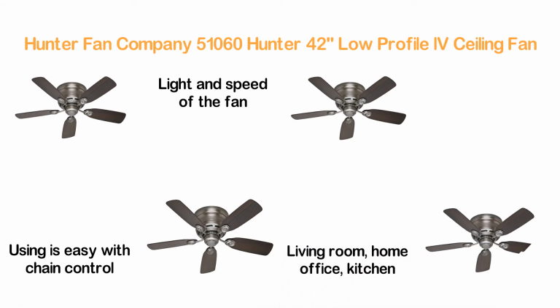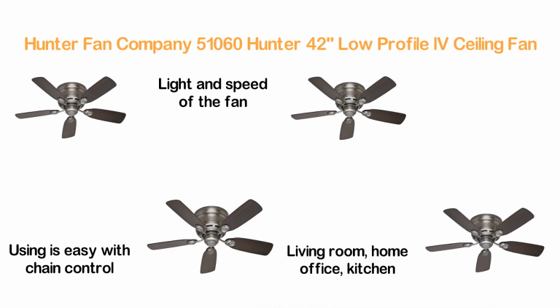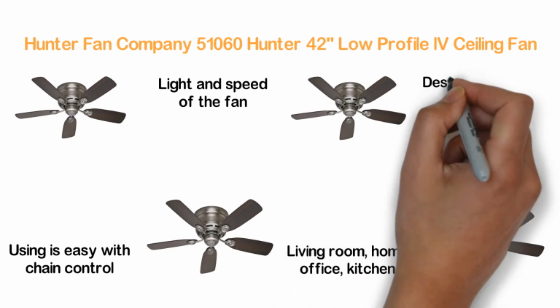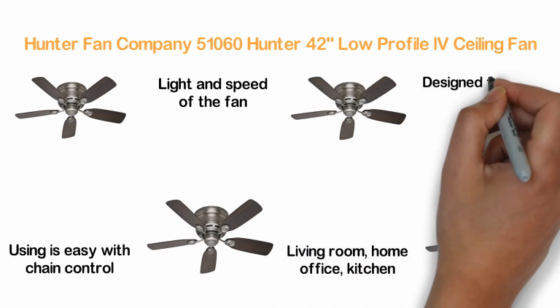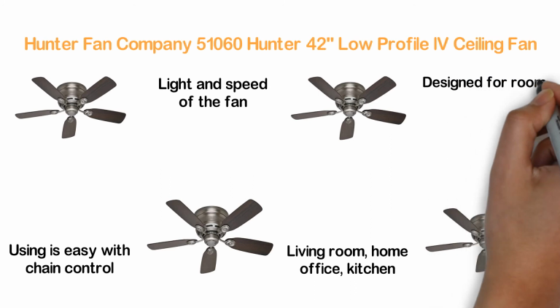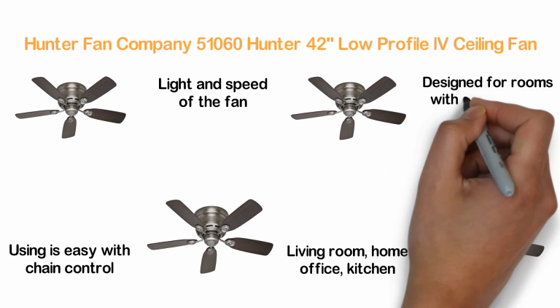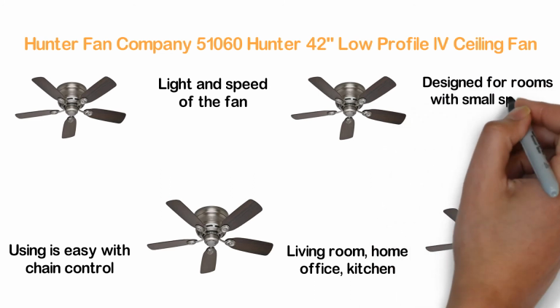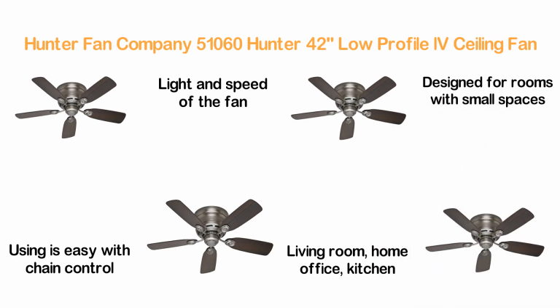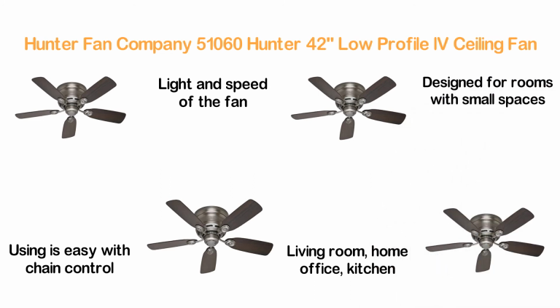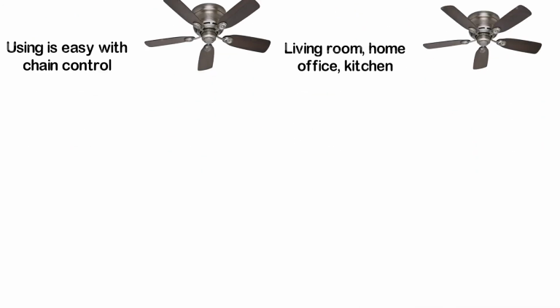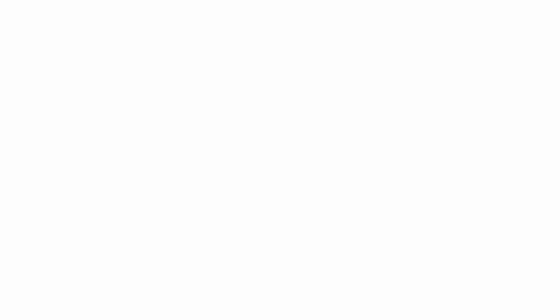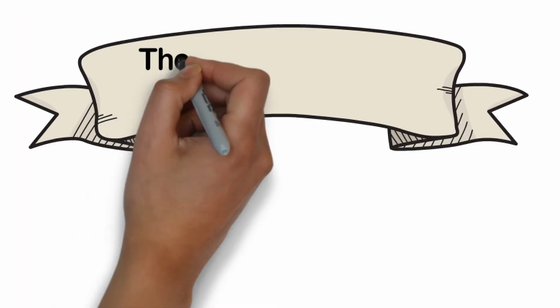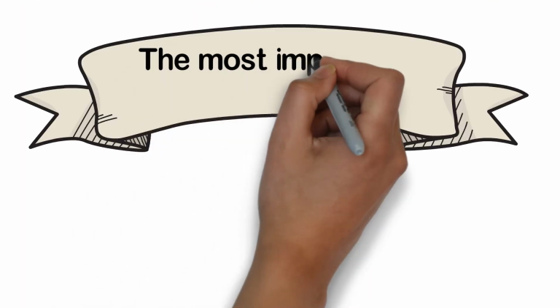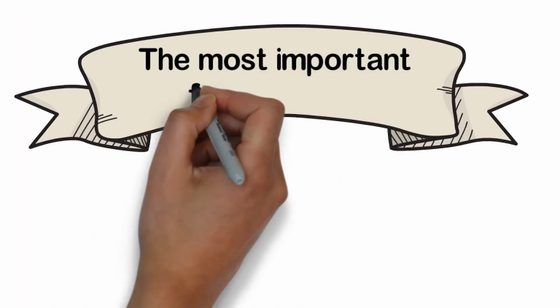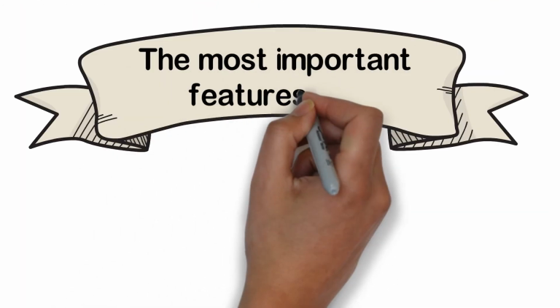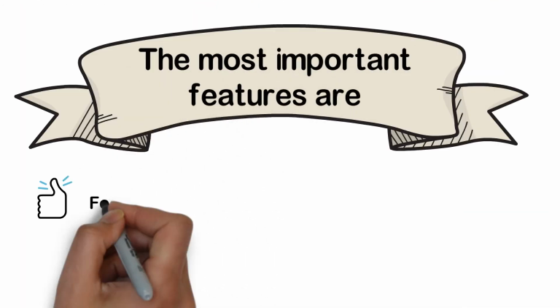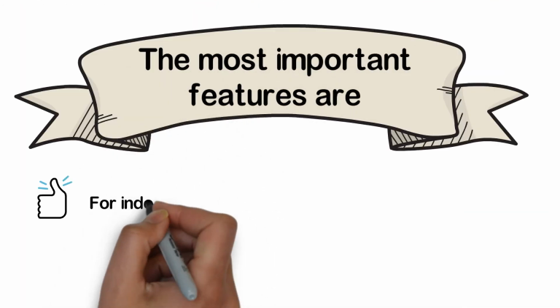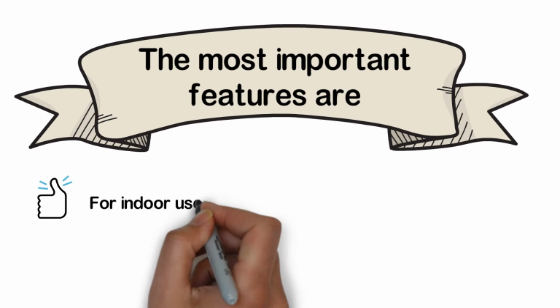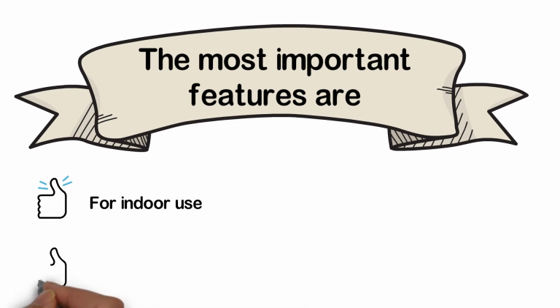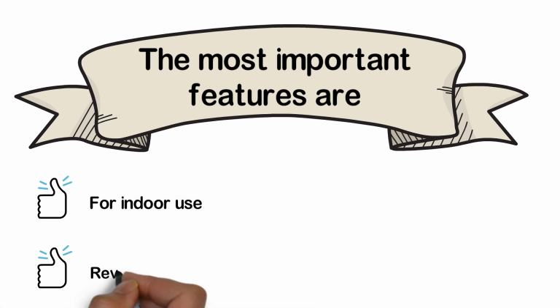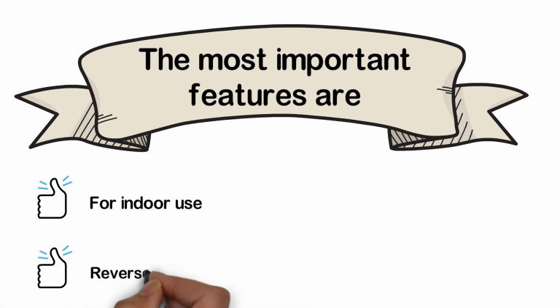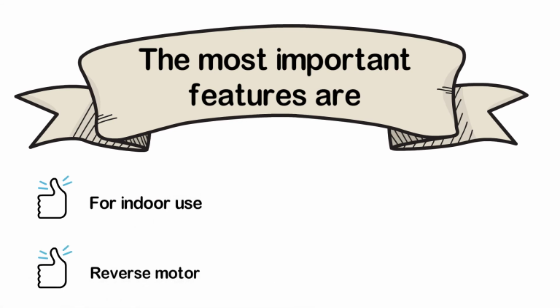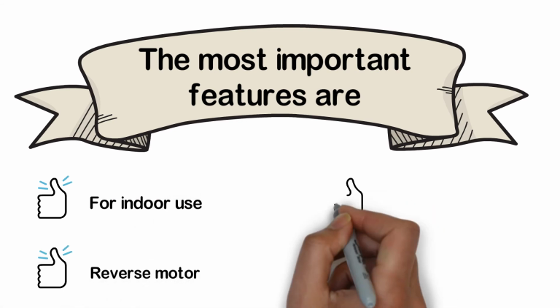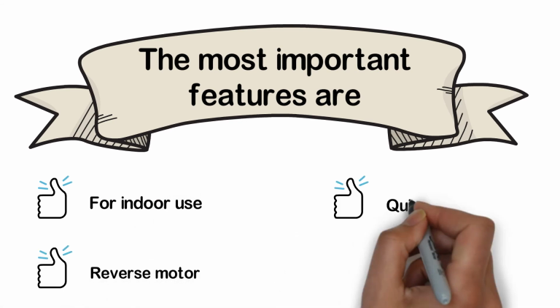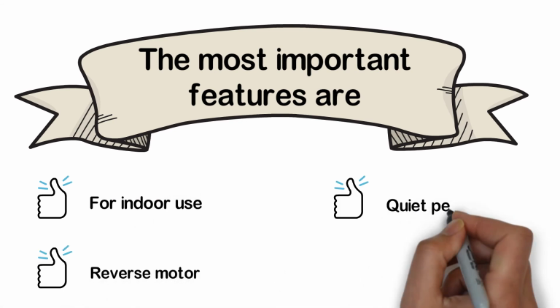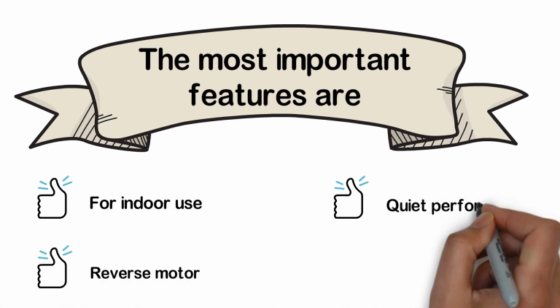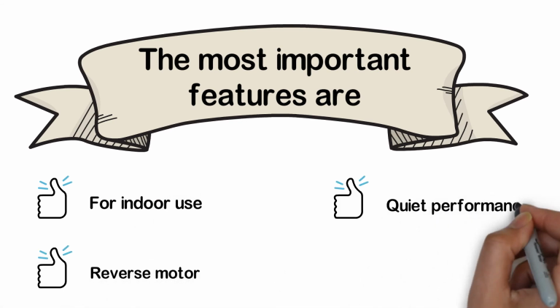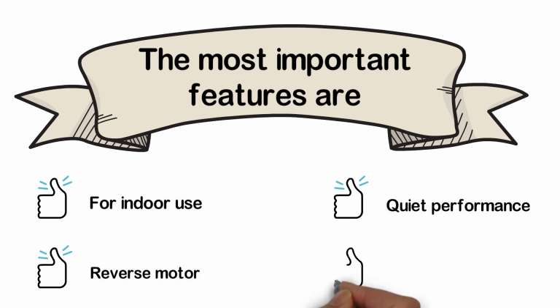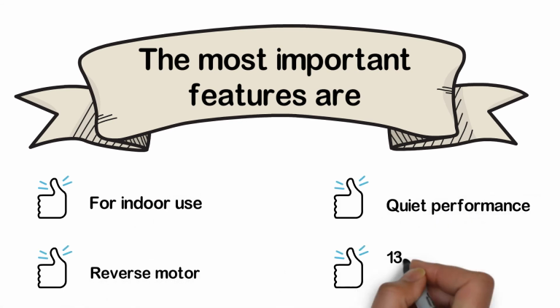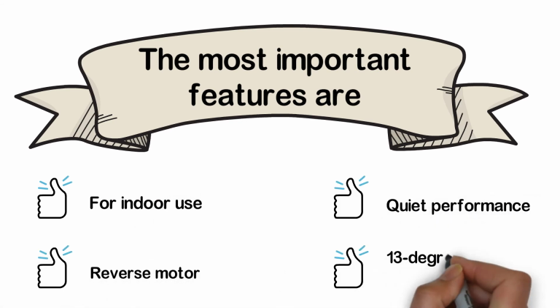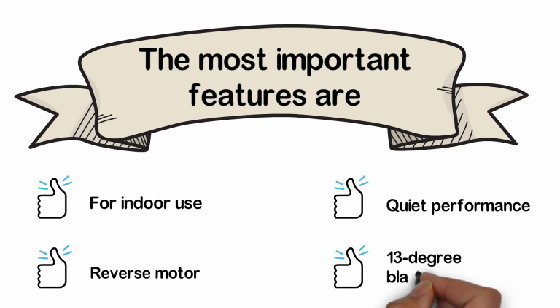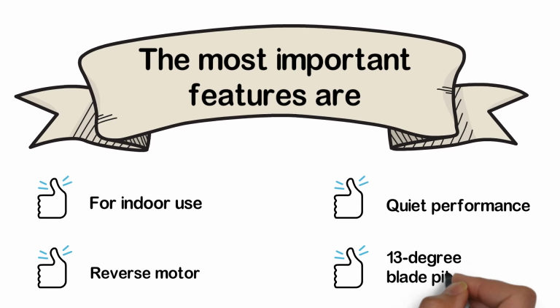It is specially designed for rooms with small spaces. The most important features are: for indoor use, reverse motor, quiet performance, and 13-degree blade pitch.